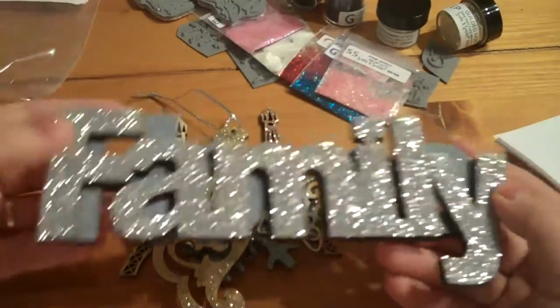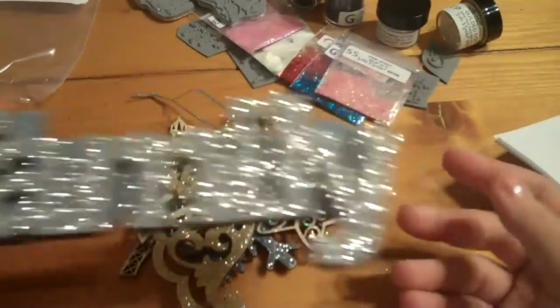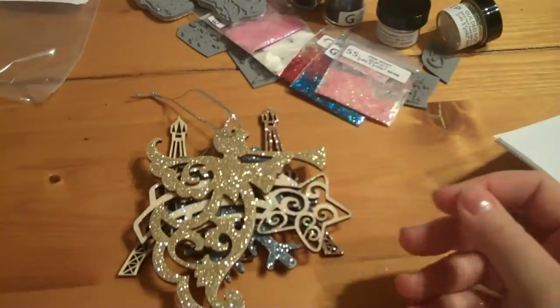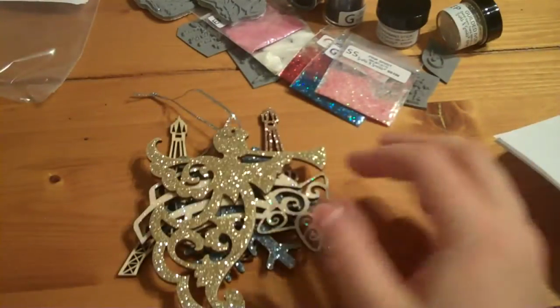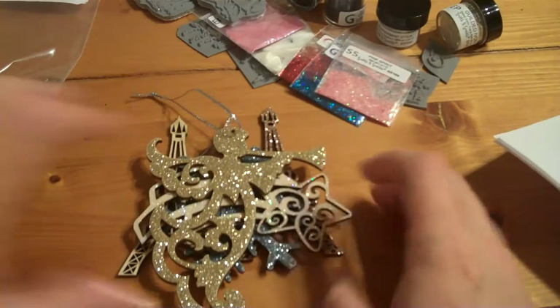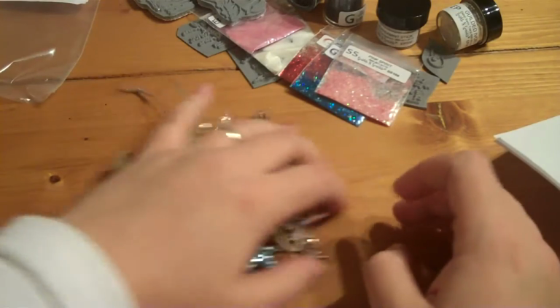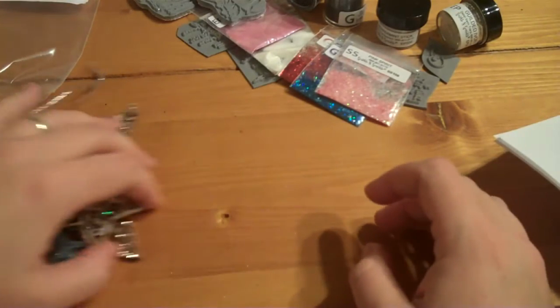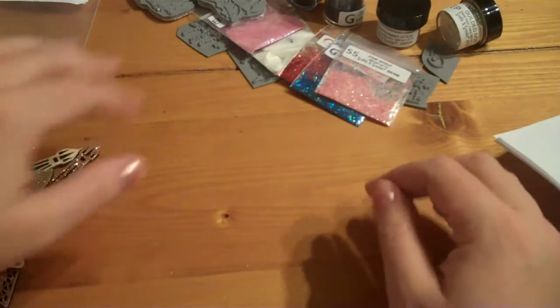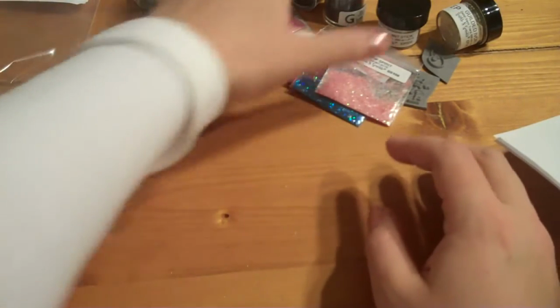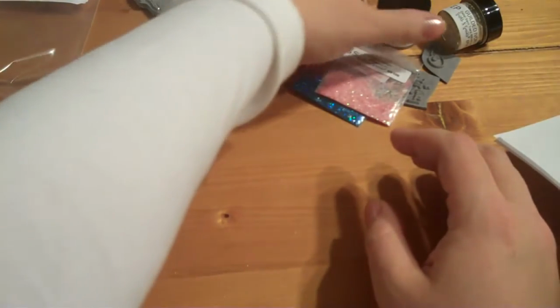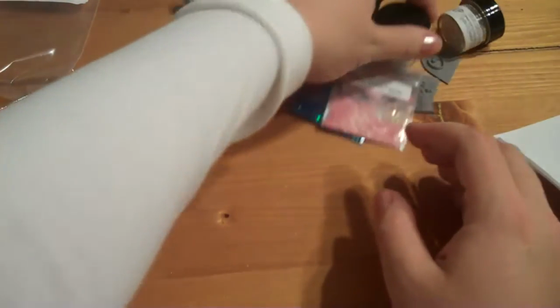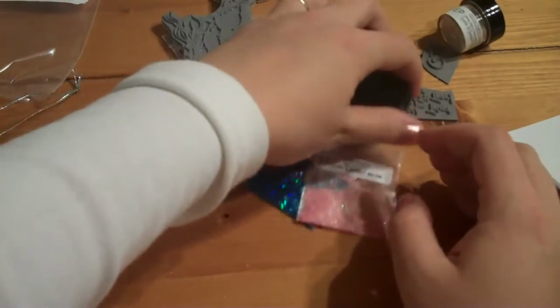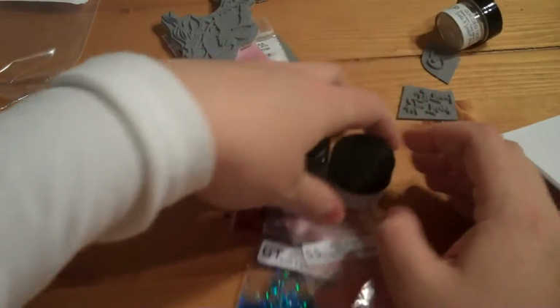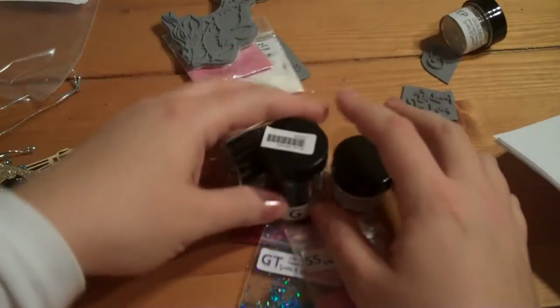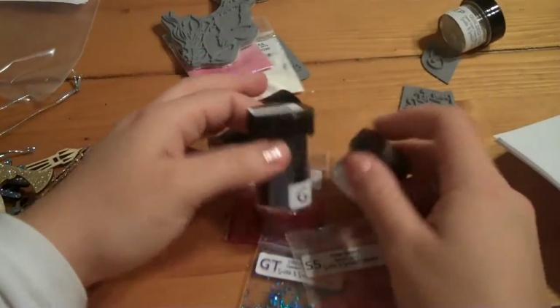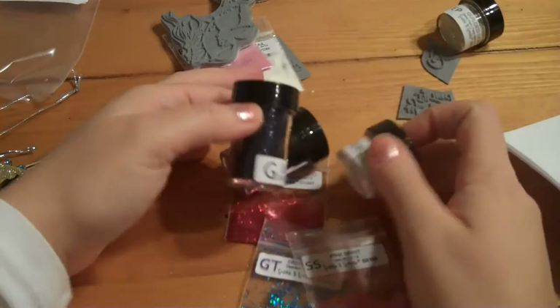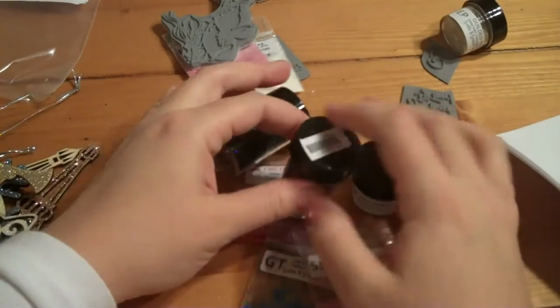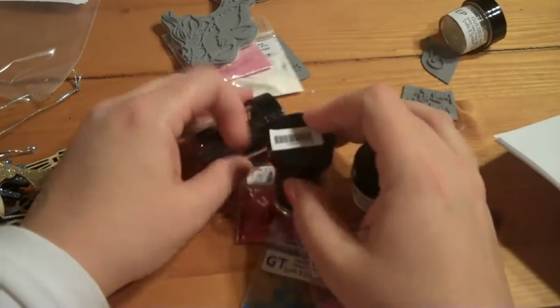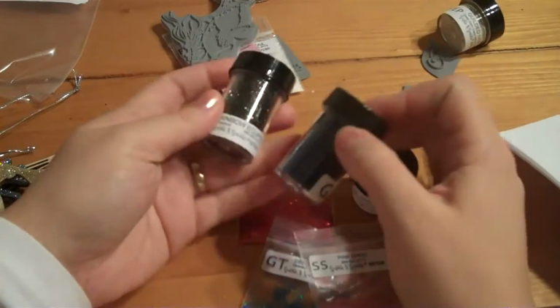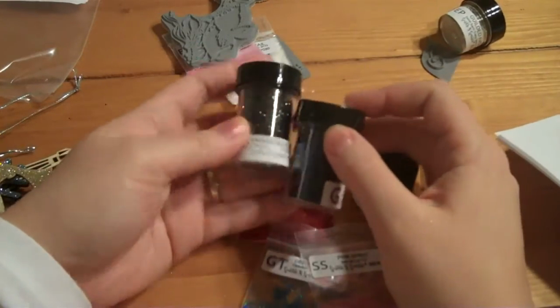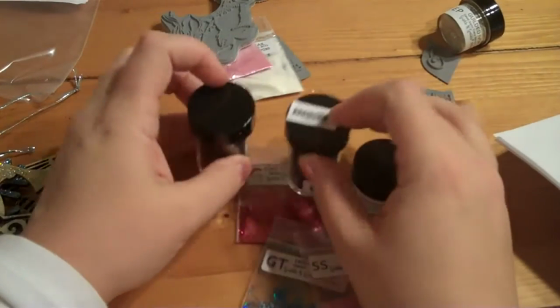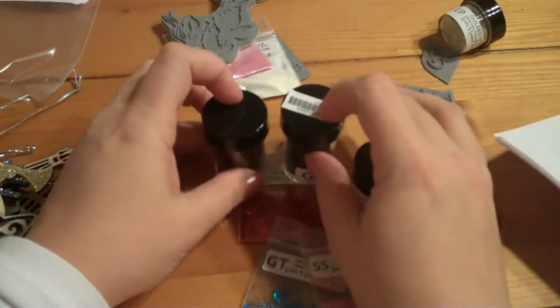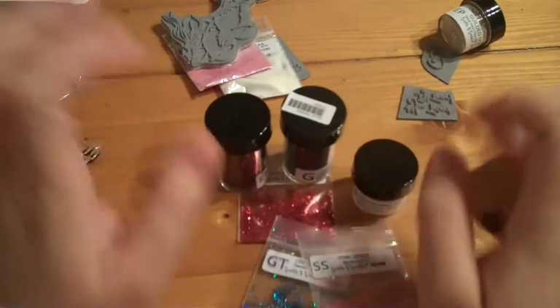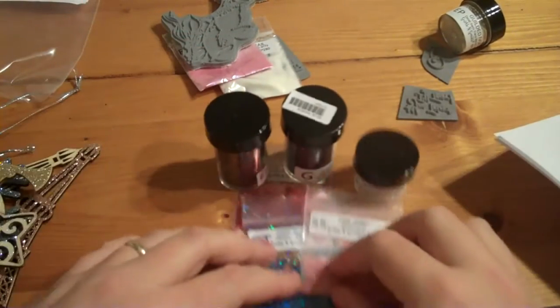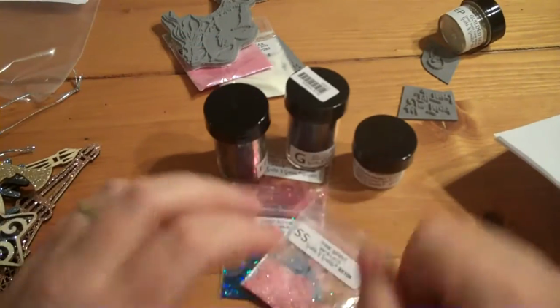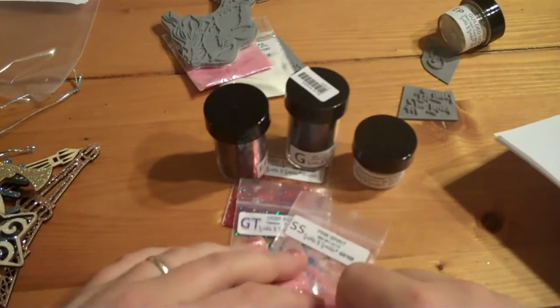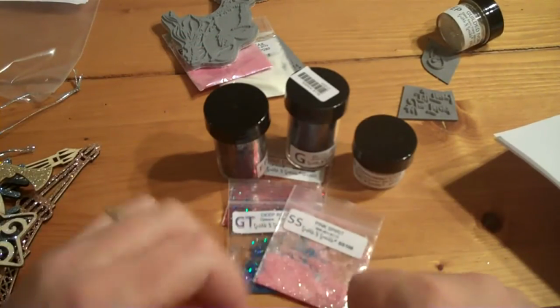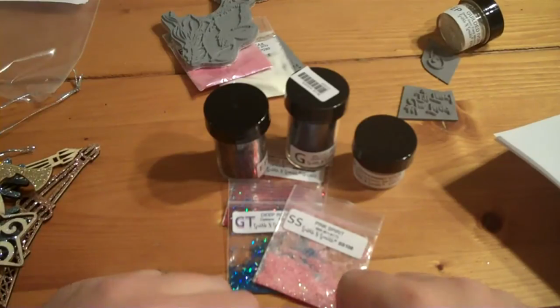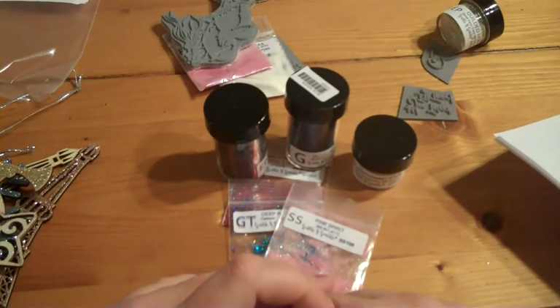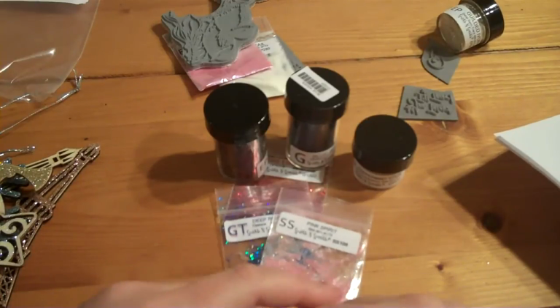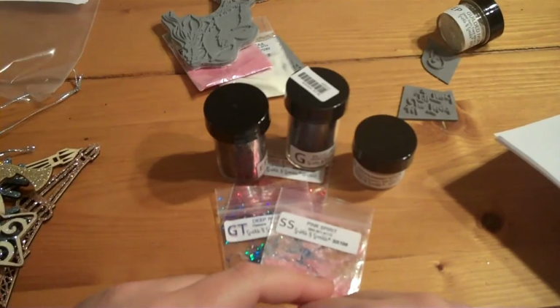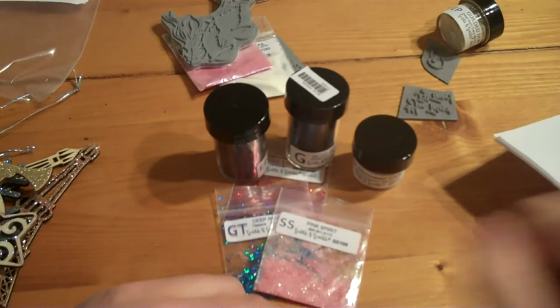I'm having a lot of fun with glitter, and now that I have my new products from Sparkle and Sprinkle I'm going to give these a try and see what trouble I can get myself into and how much fun I can have with it. Anyway, I hope you guys are doing great and I'll talk to you soon. Thanks. Bye.